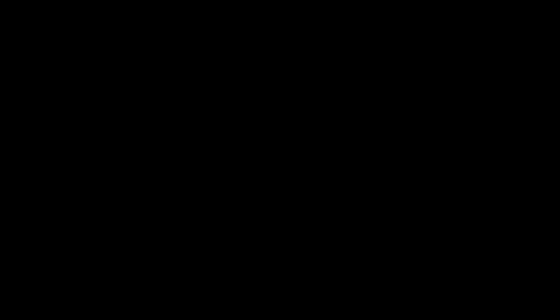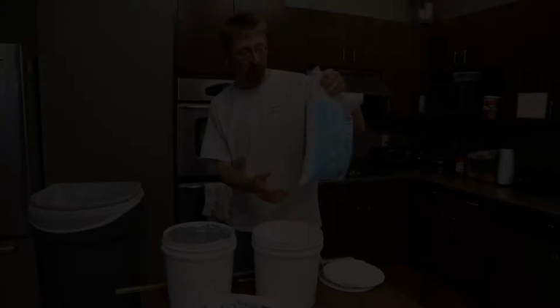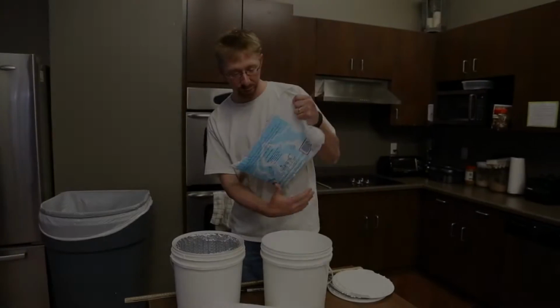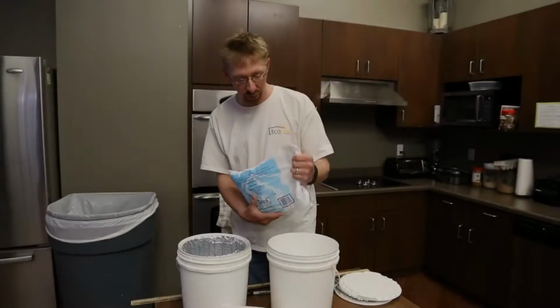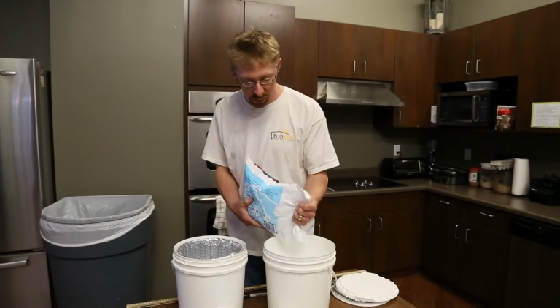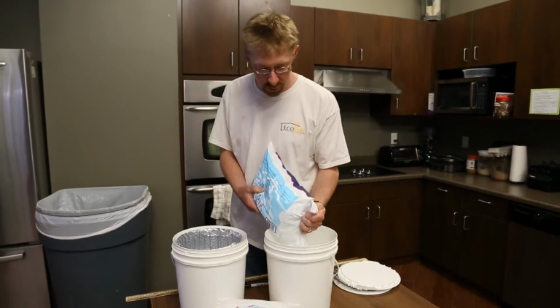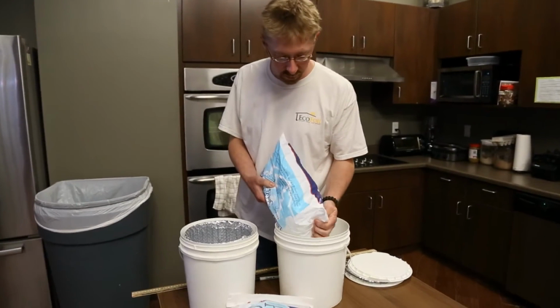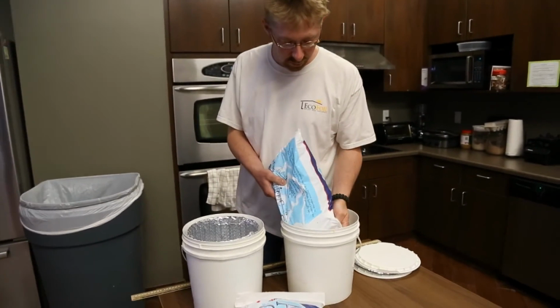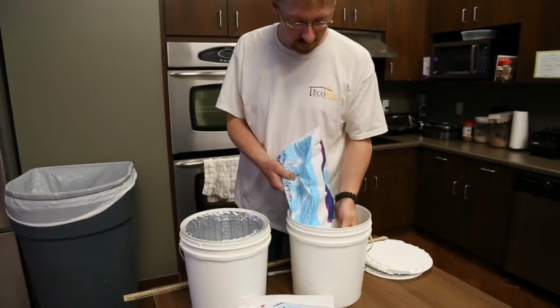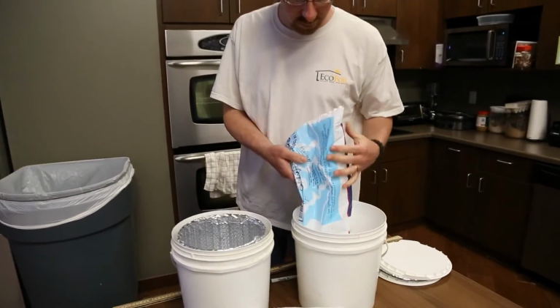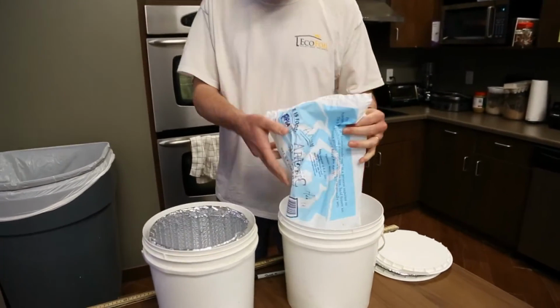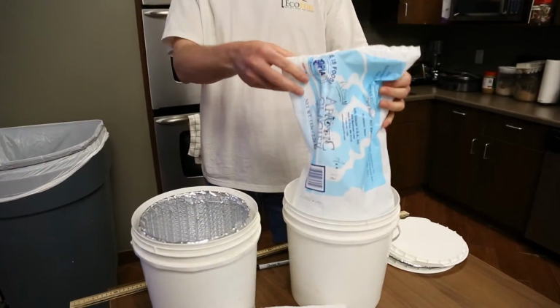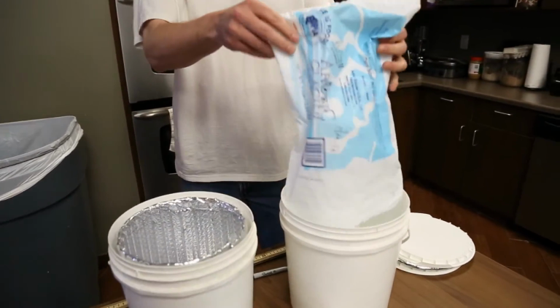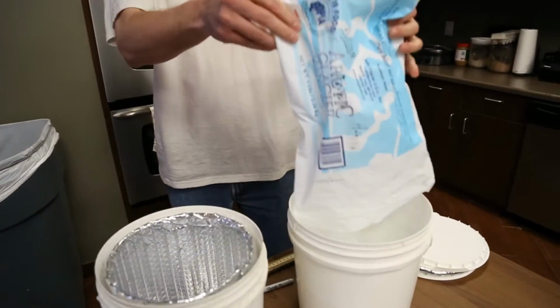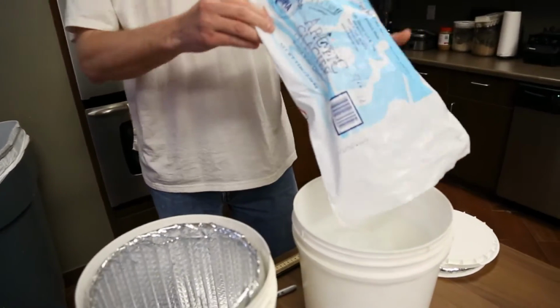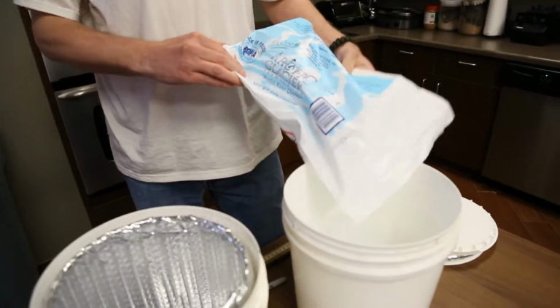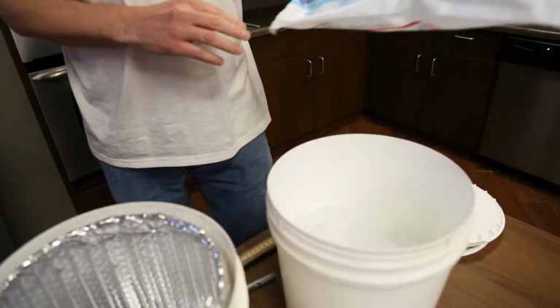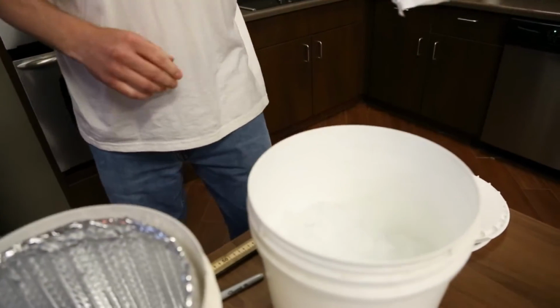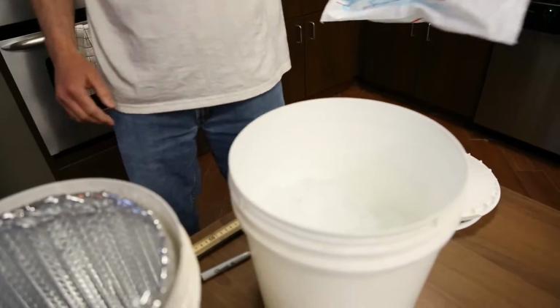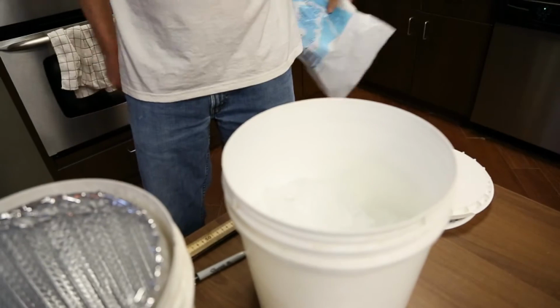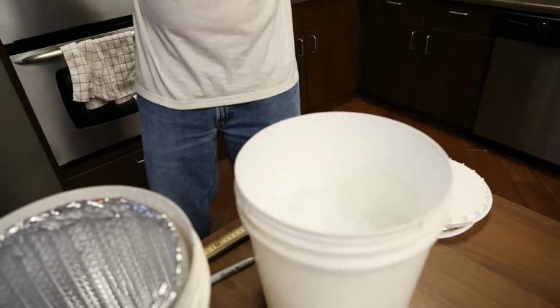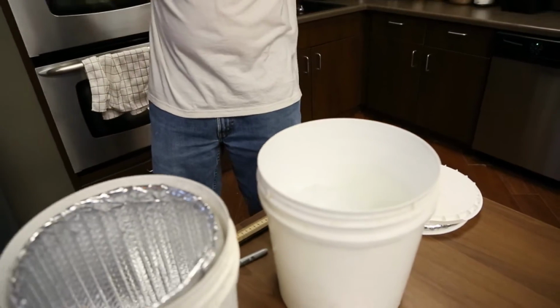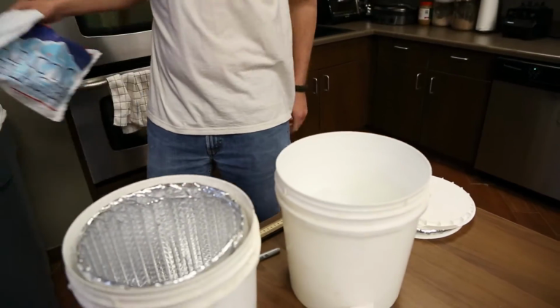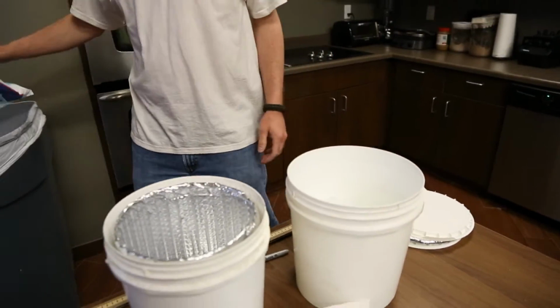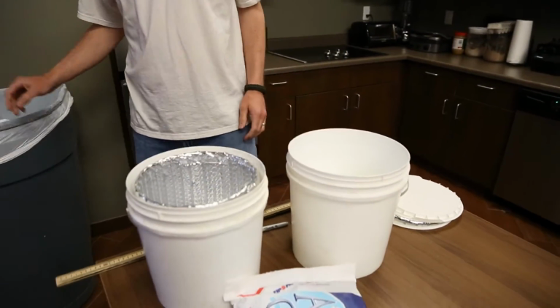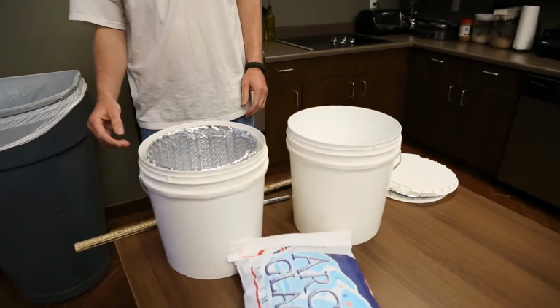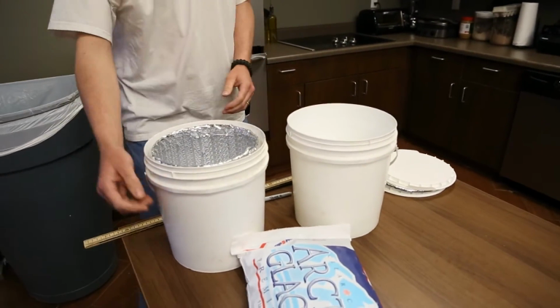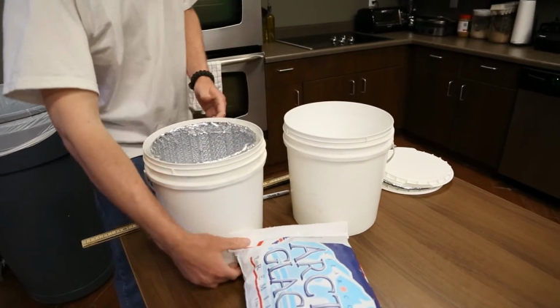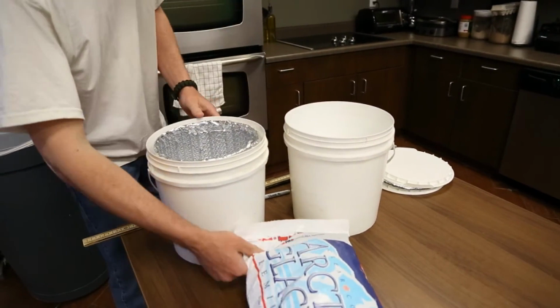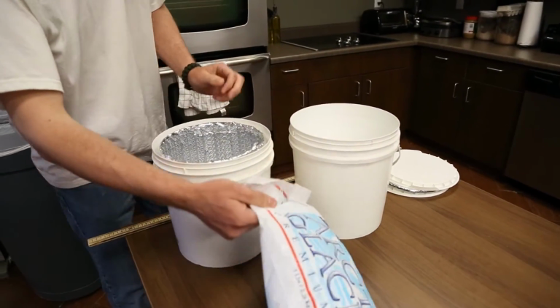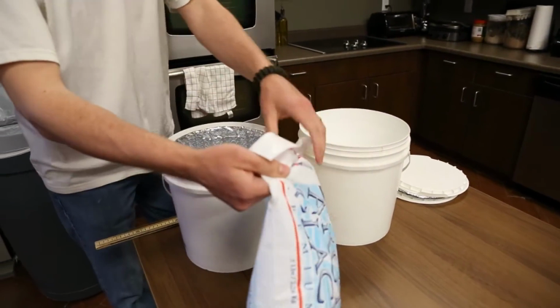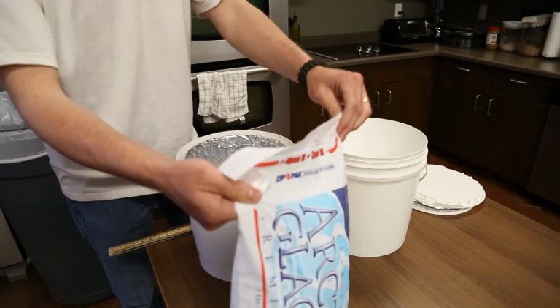As you can see, we have one bucket that is lined with foil and one bucket as it is. We have two five-pound bags of ice and we're going to fill these buckets and mark a line where the ice stops.